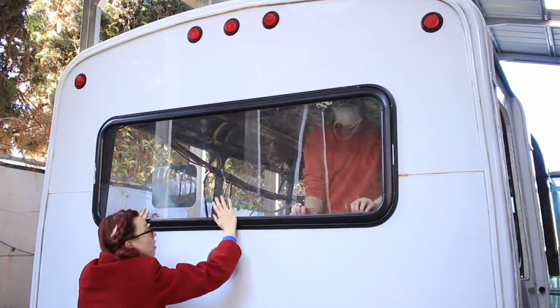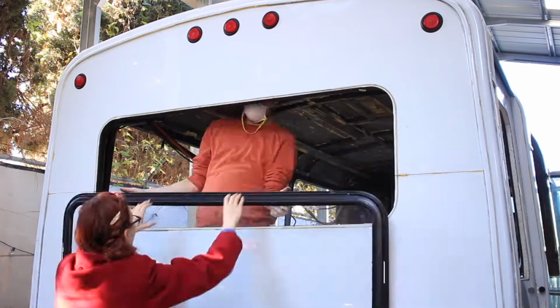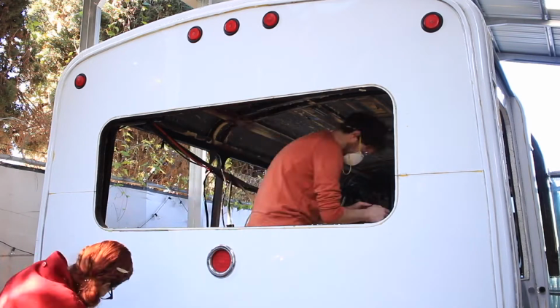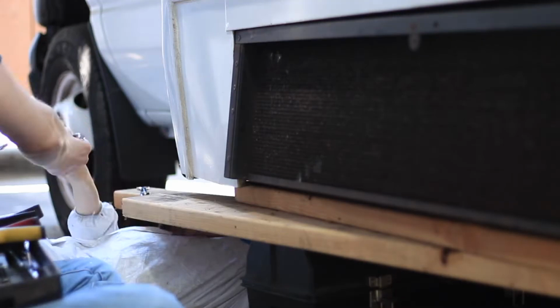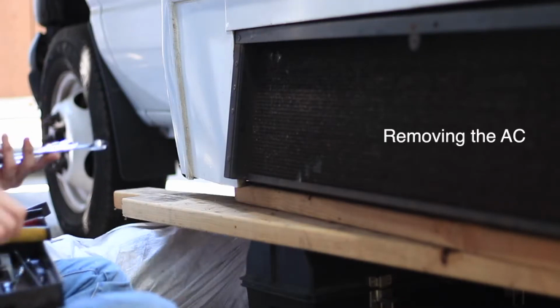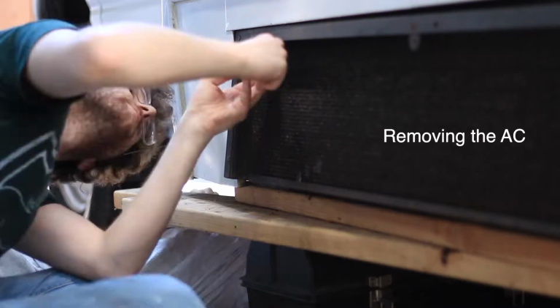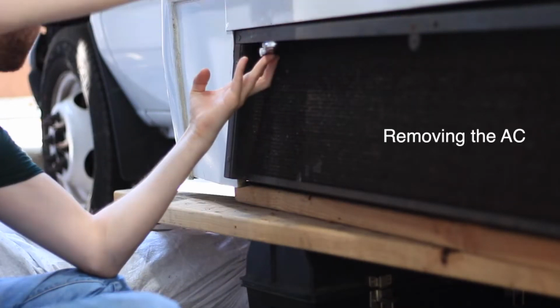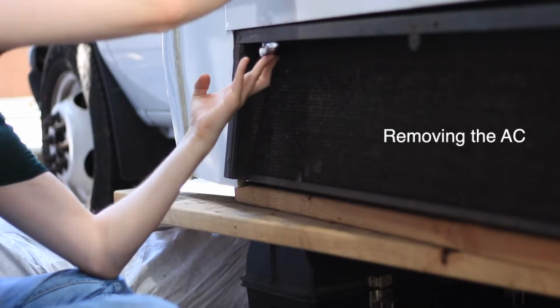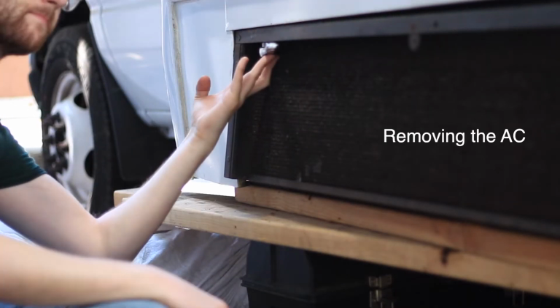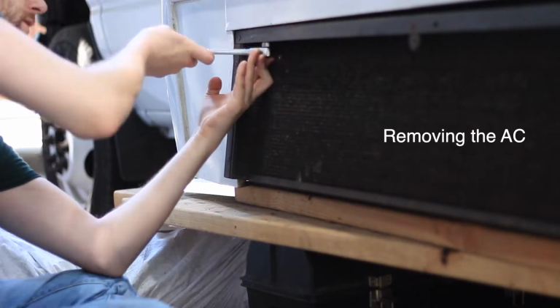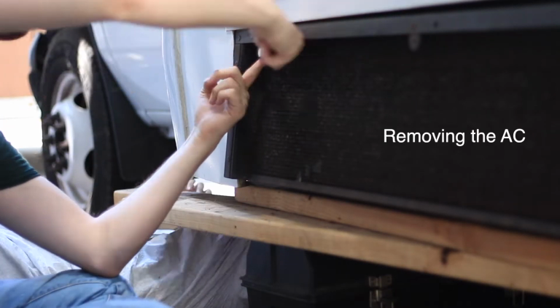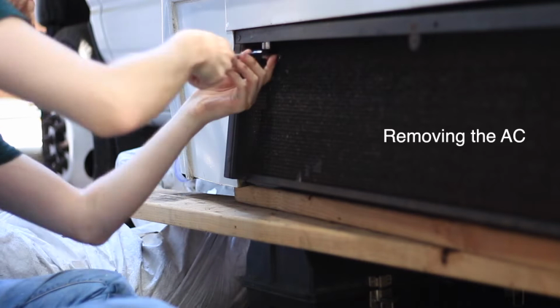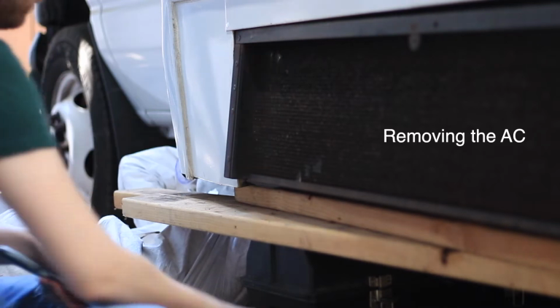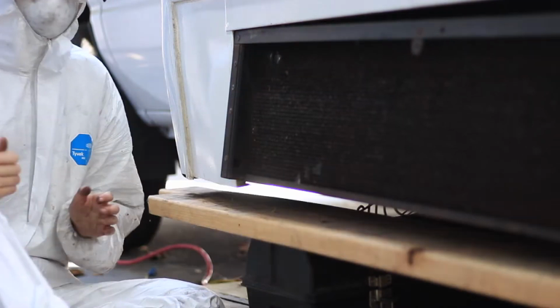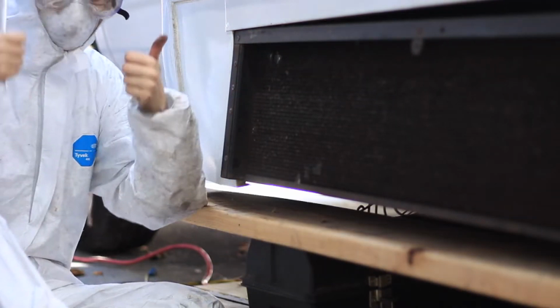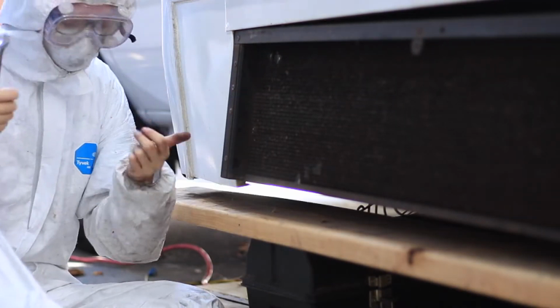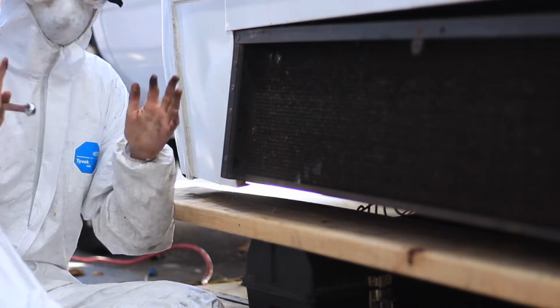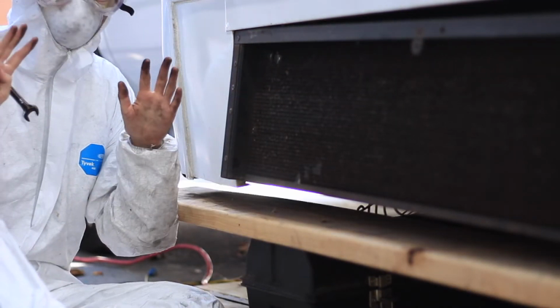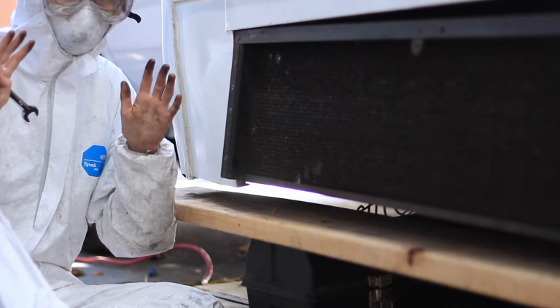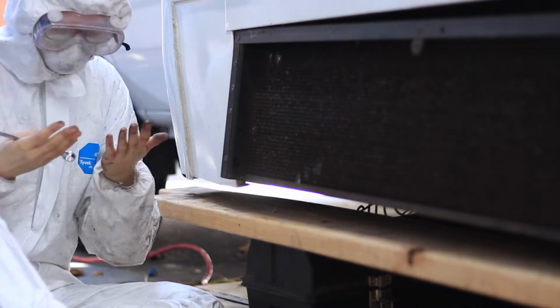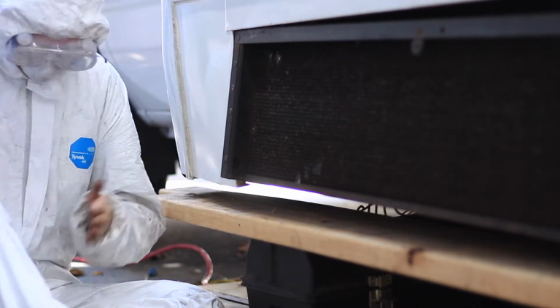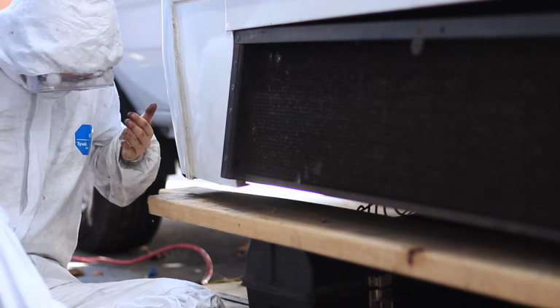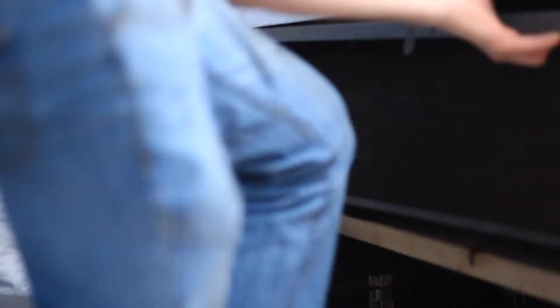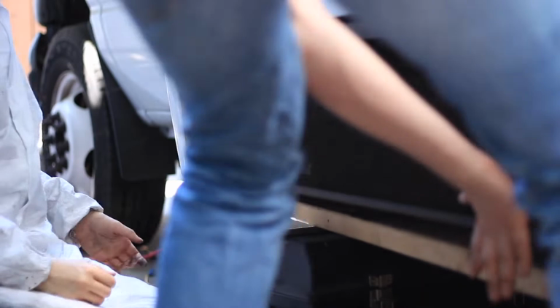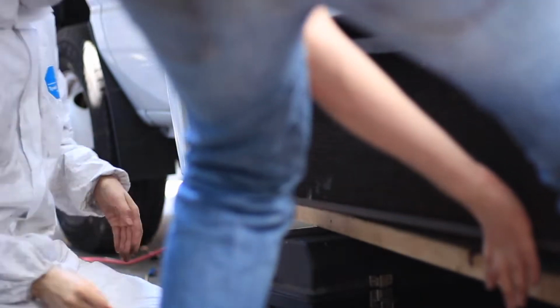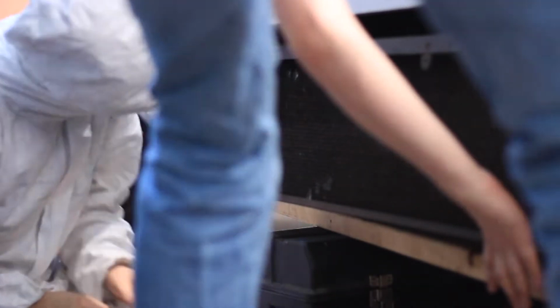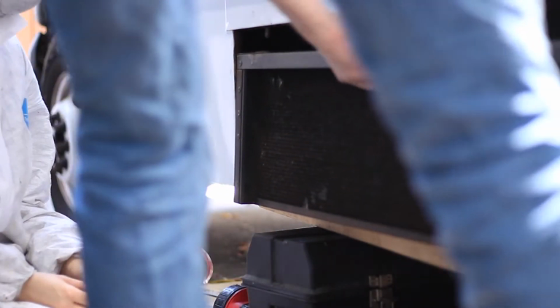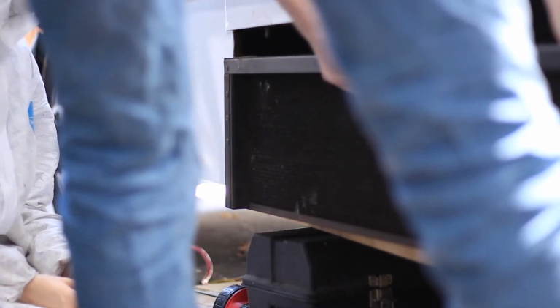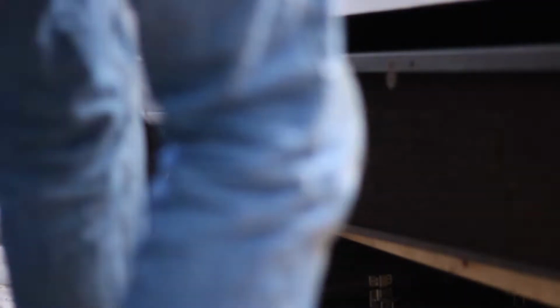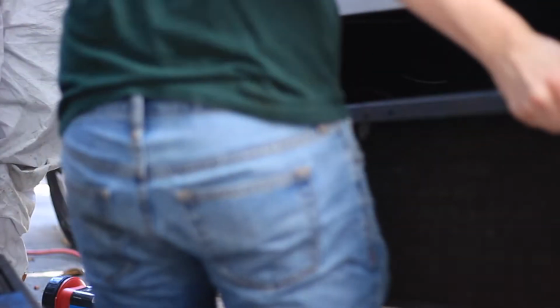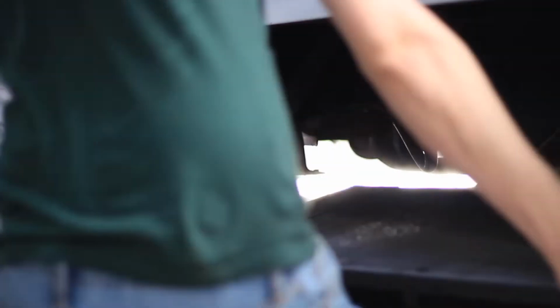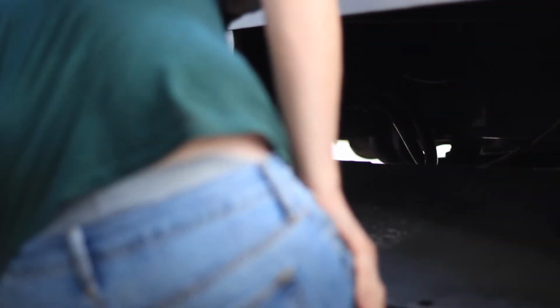I think it took two months for us to get all the mold out of there. We had the mold sent to a lab. We treated it. It was not black mold, but it was just mold that was black. That's just my hands black because it's dirty.